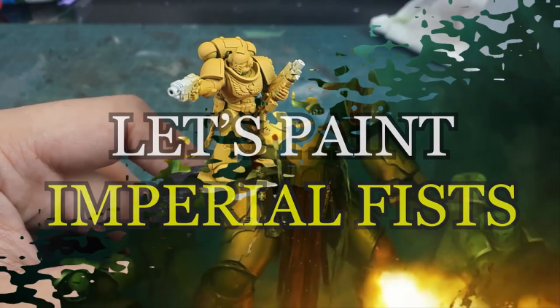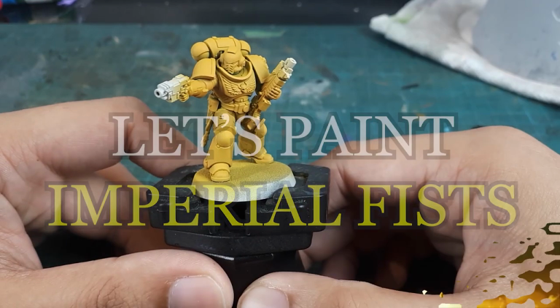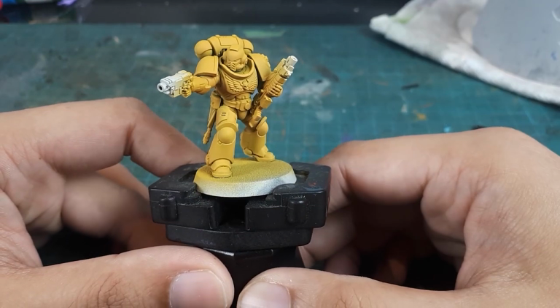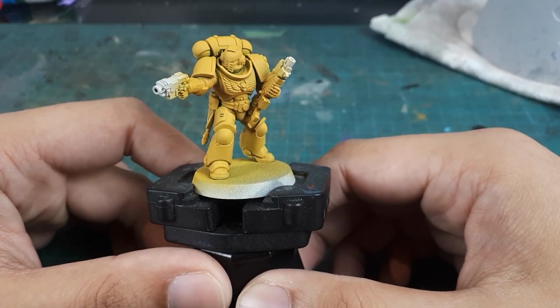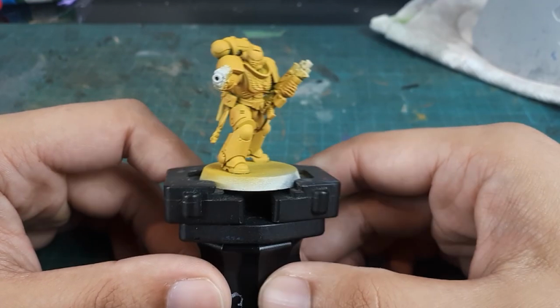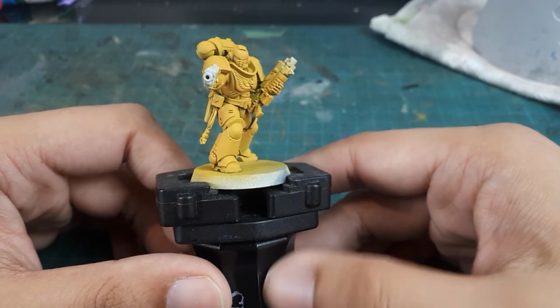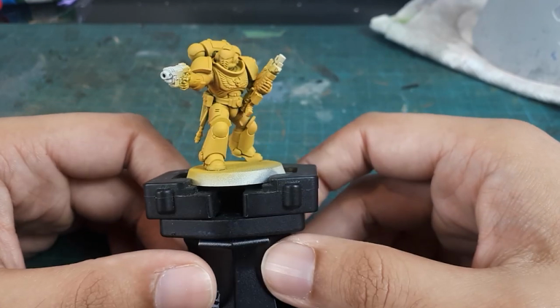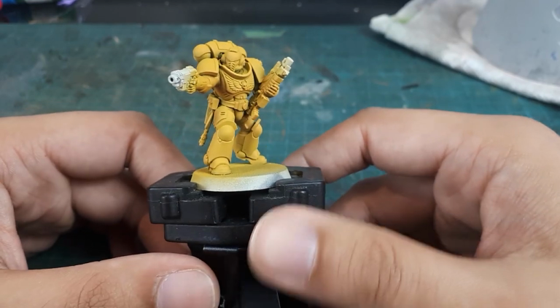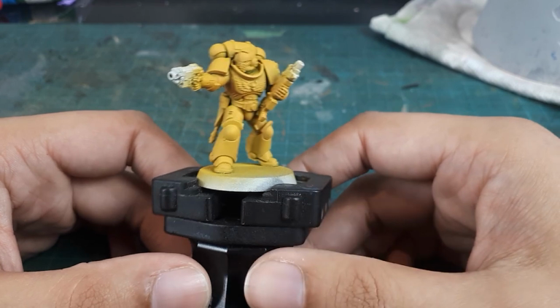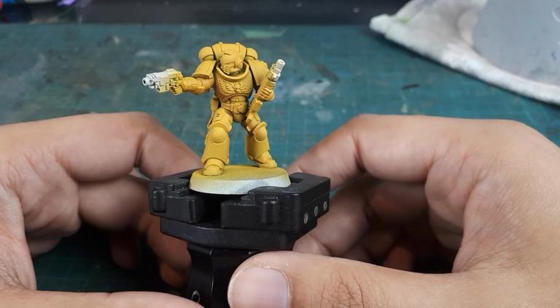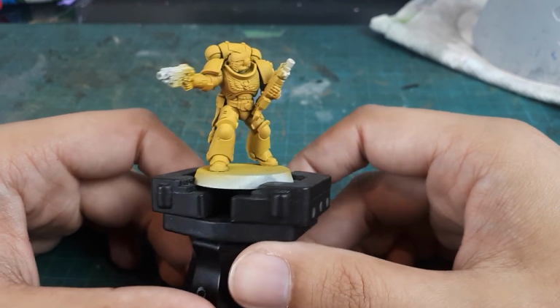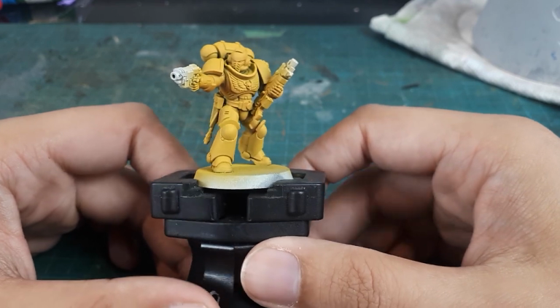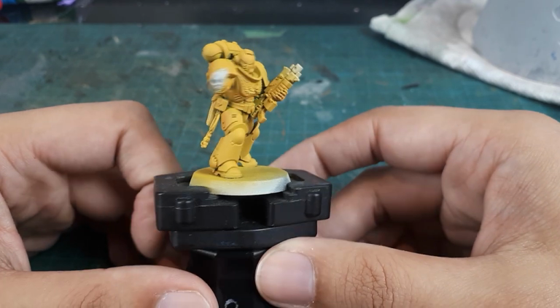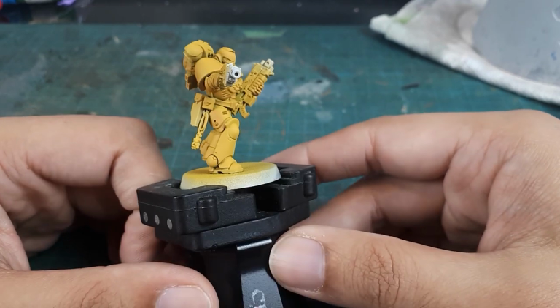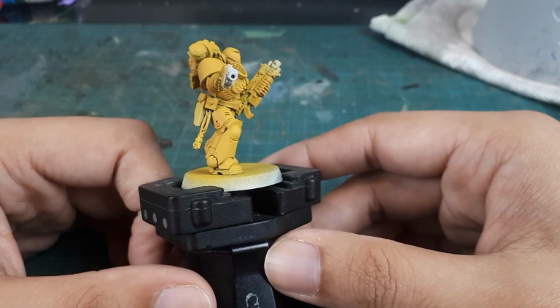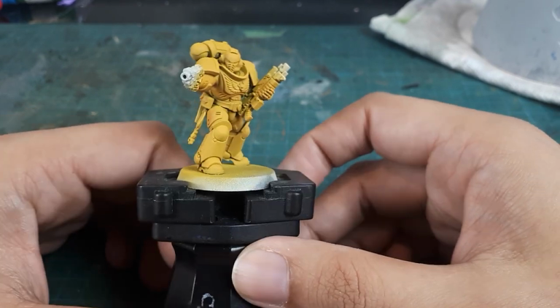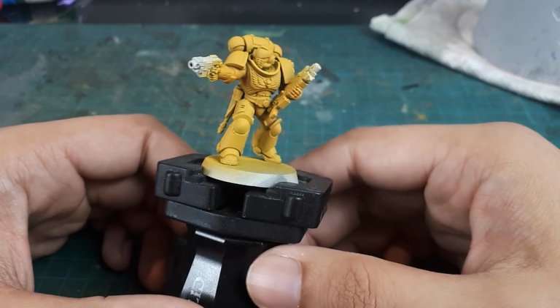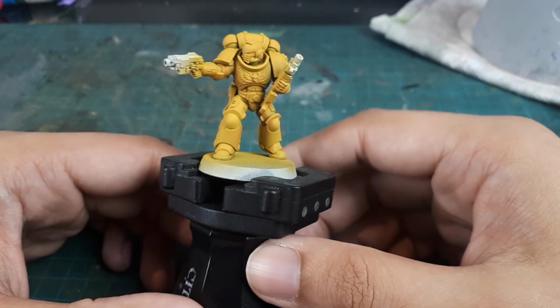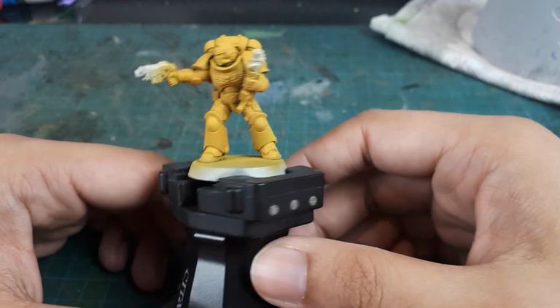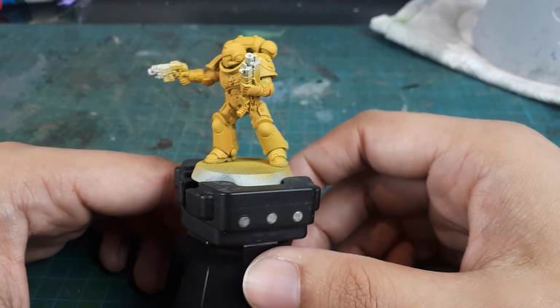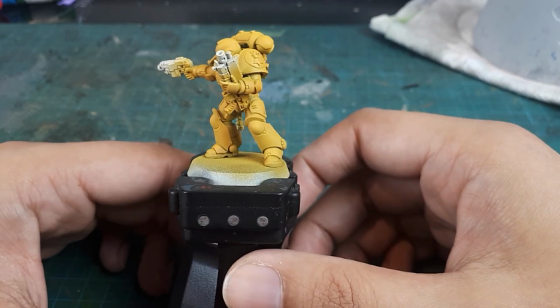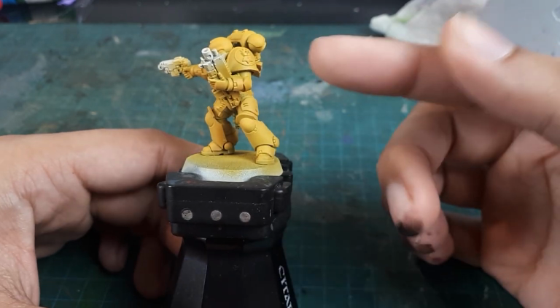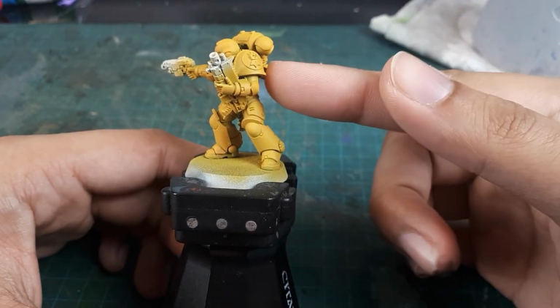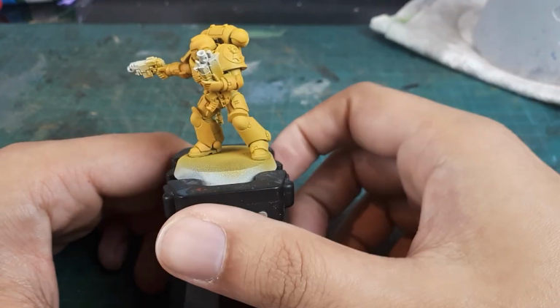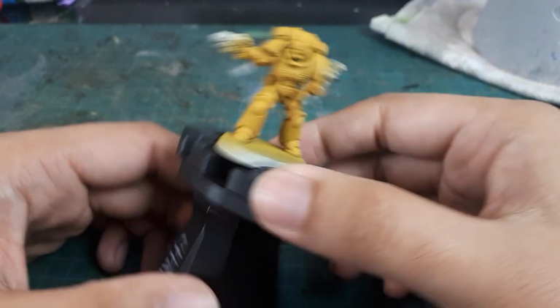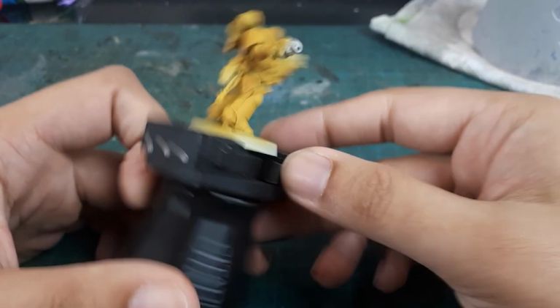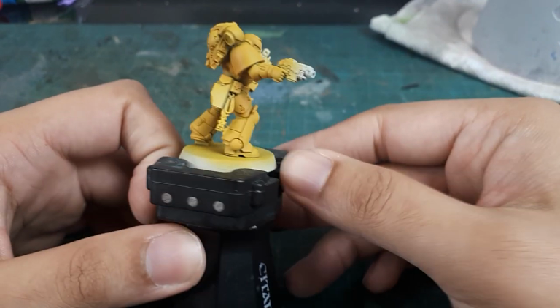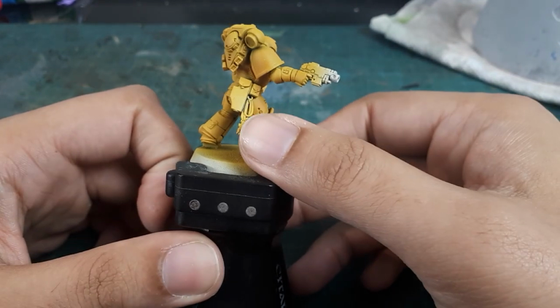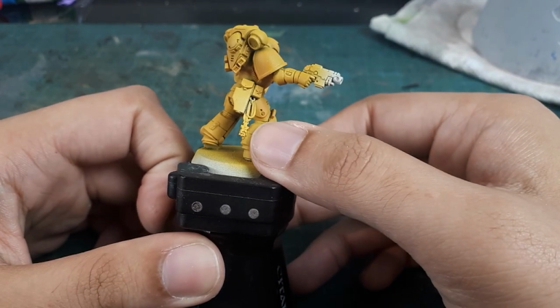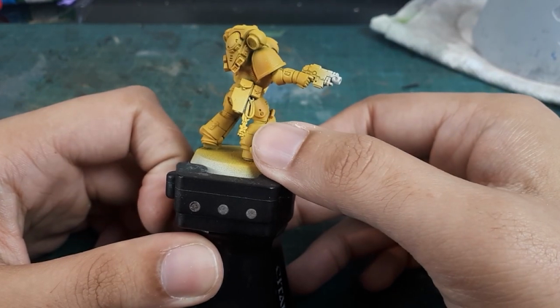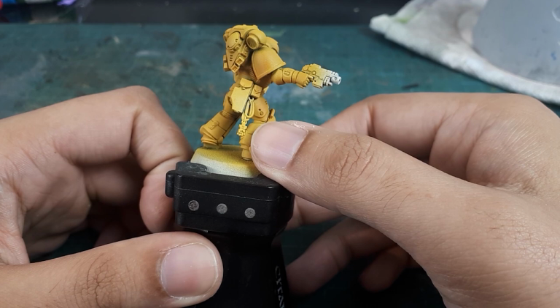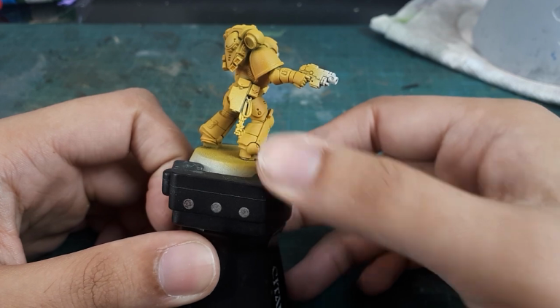On the table this time is a Primaris Intercessor. The model has been built using the standard multi-part plastic Intercessors kit, as well as the Imperial Fists upgrade sprue, which provided the raised shoulder pad details and the Imperial Fist keychain hanging off his belt.